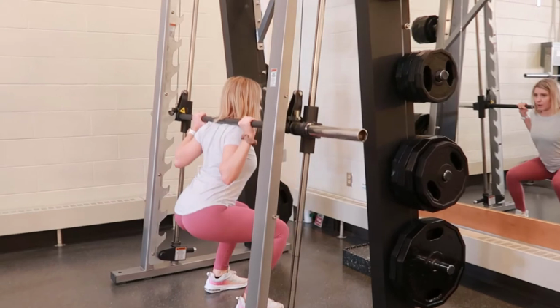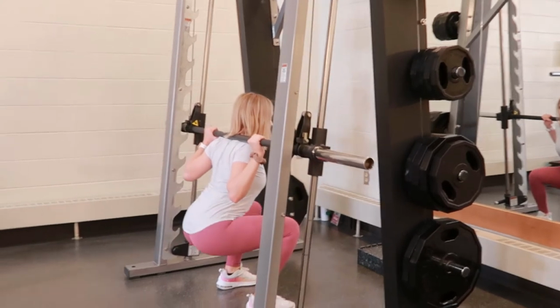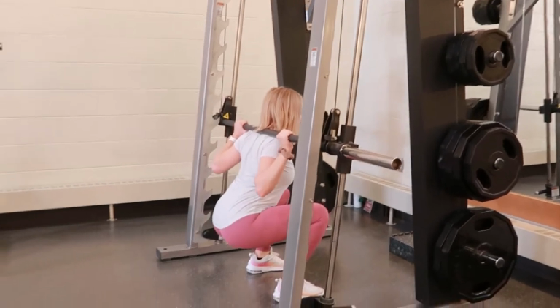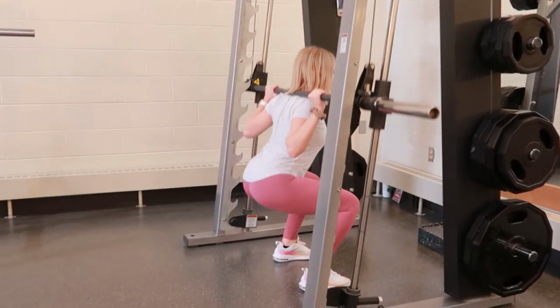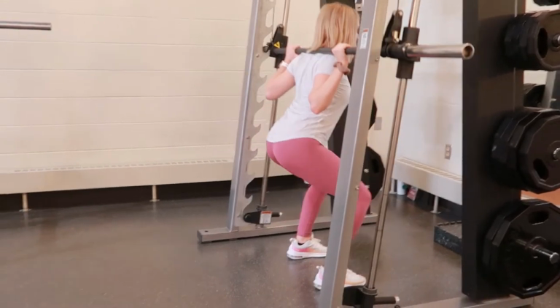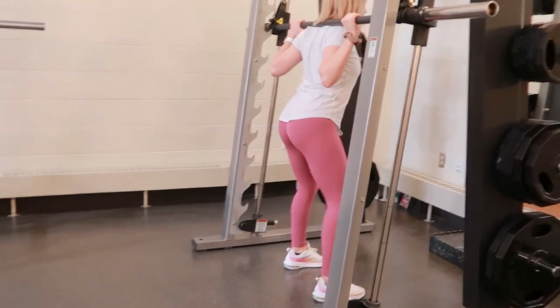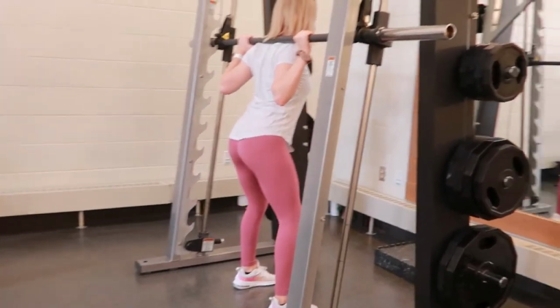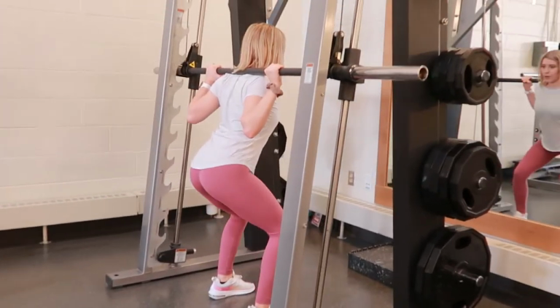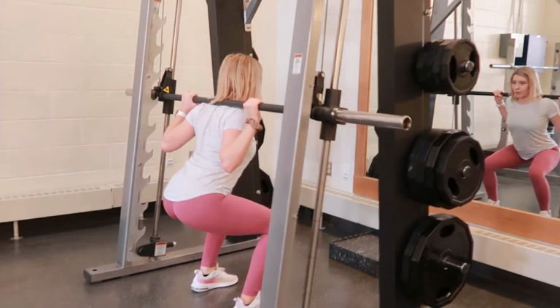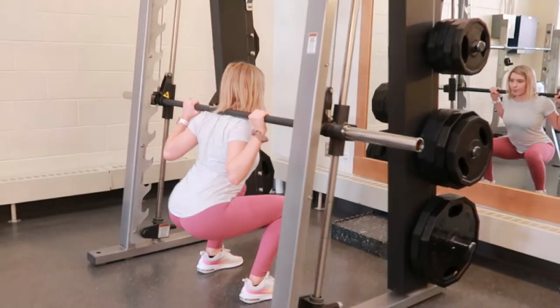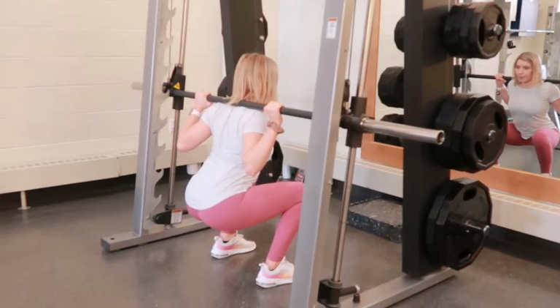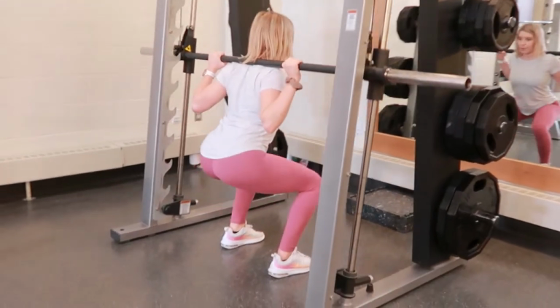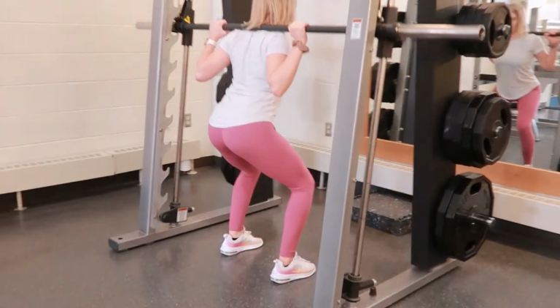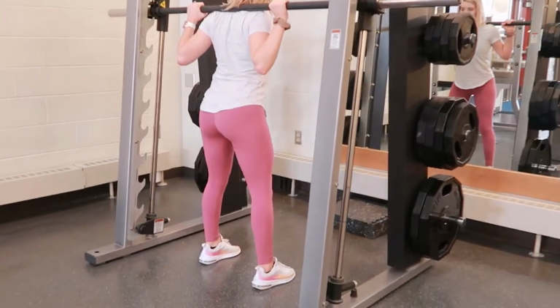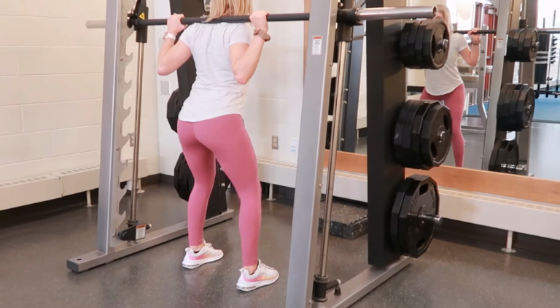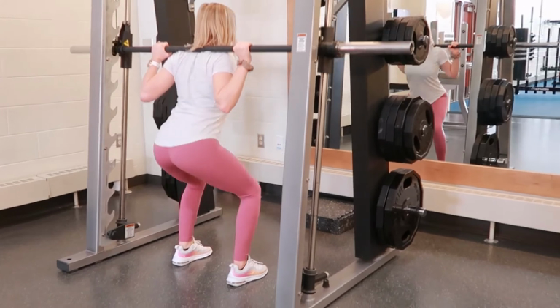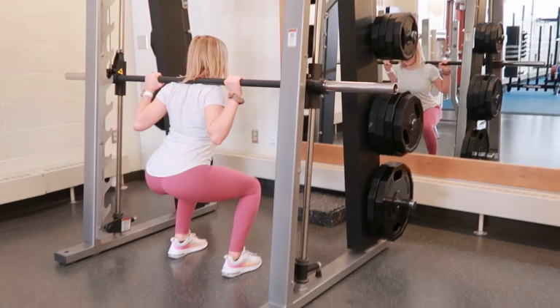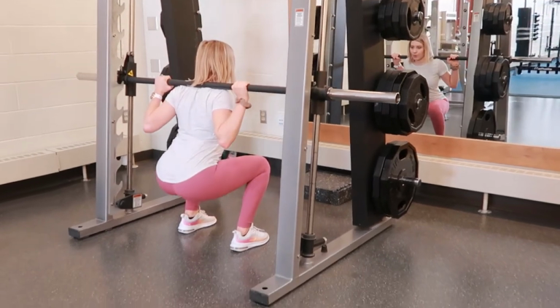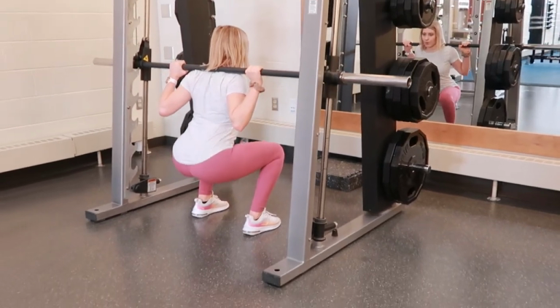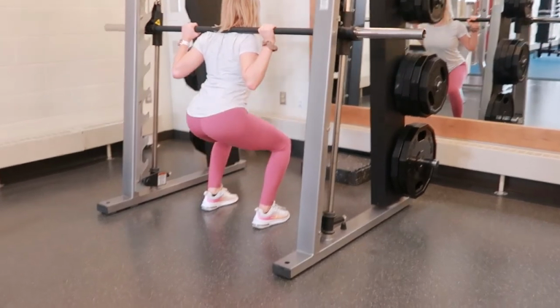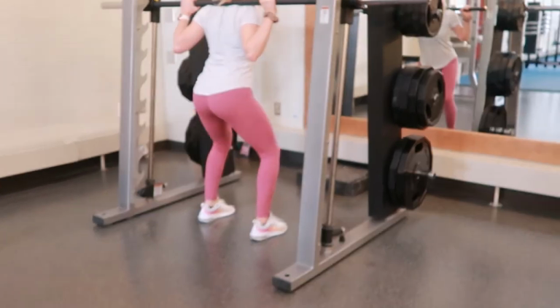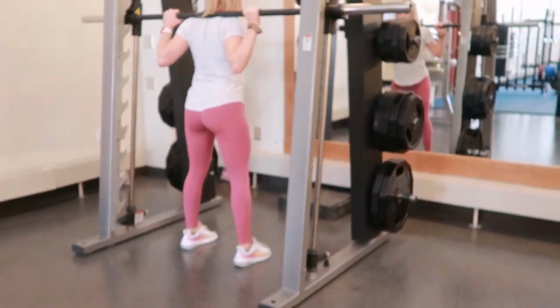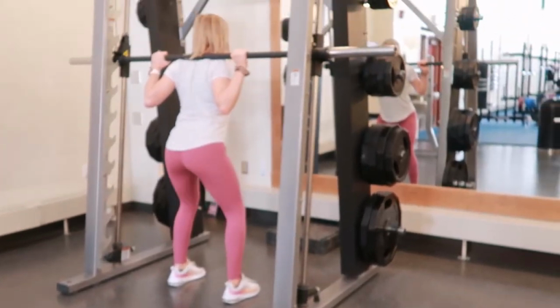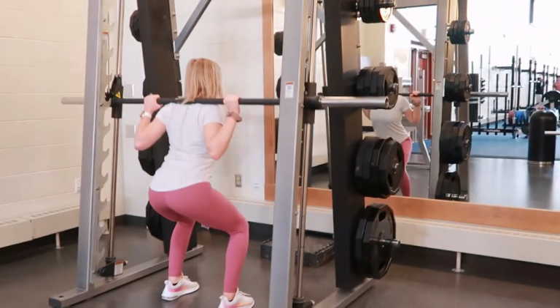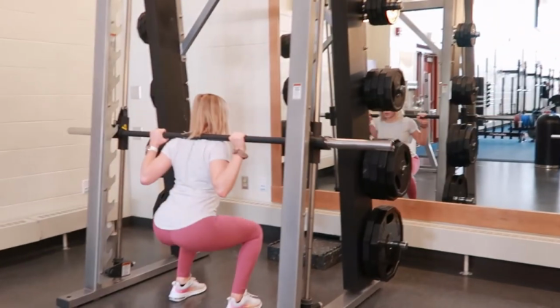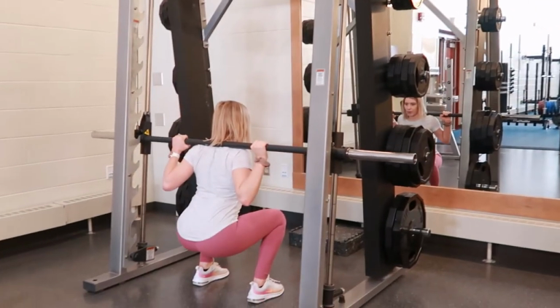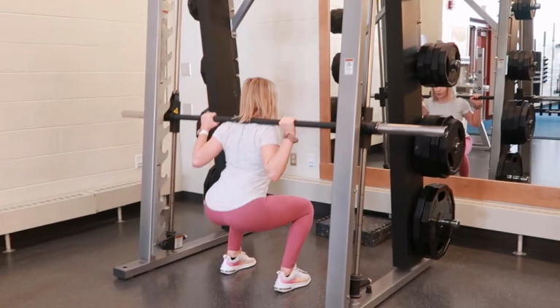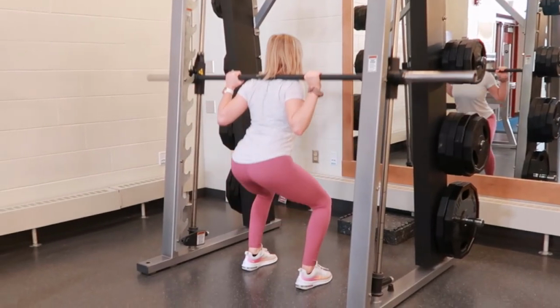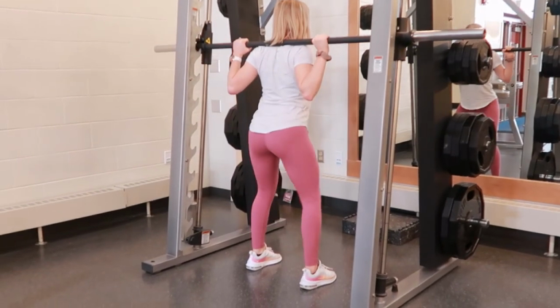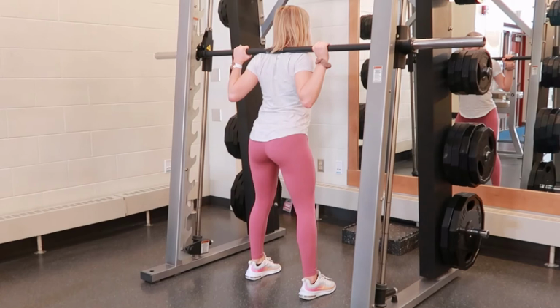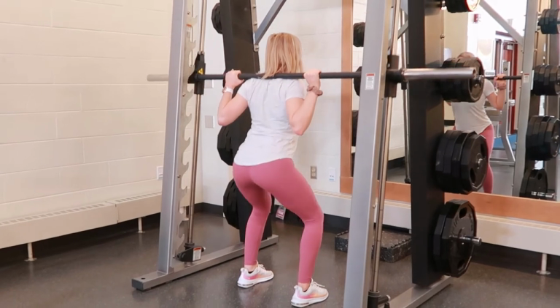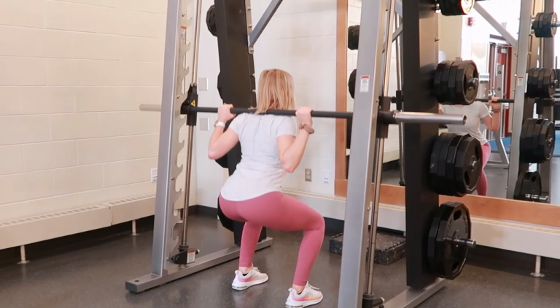Go a little bit farther if possible, then press through your heels and drive back up through the top of the squat, squeezing your glutes, and repeat.